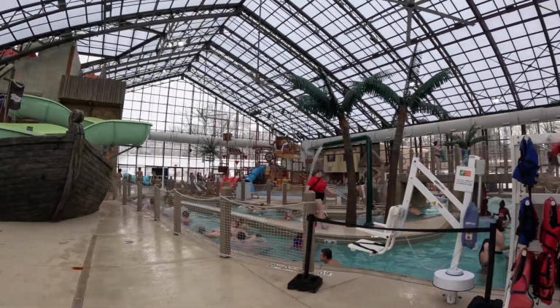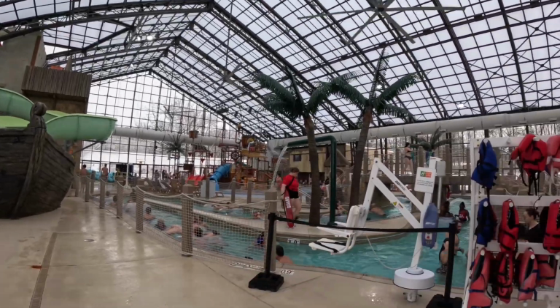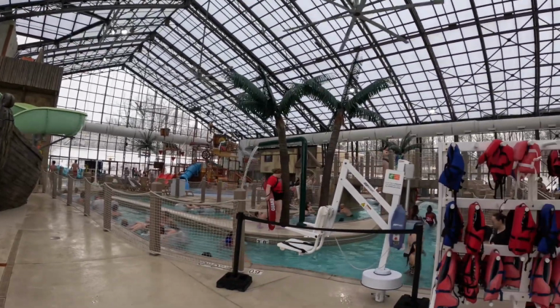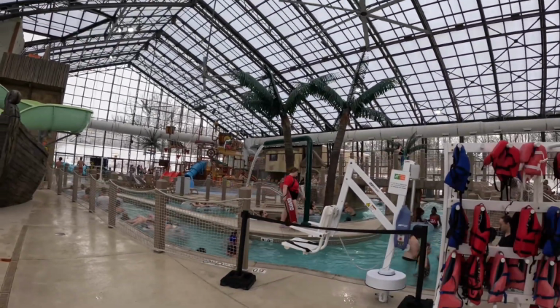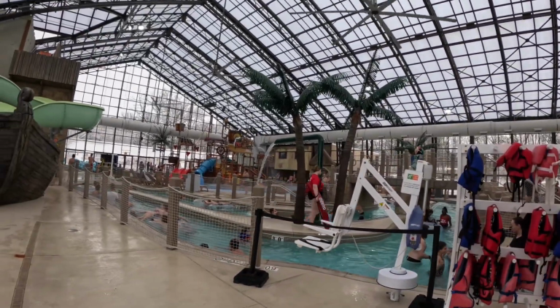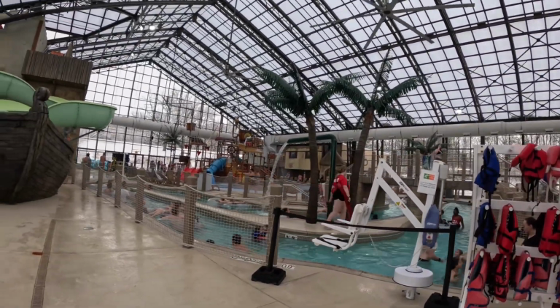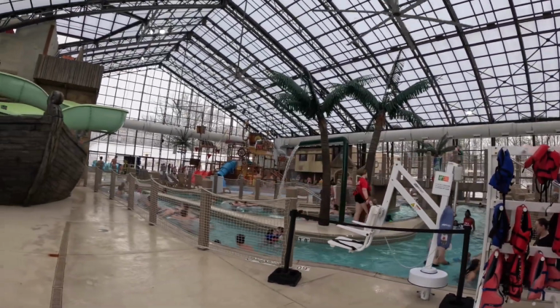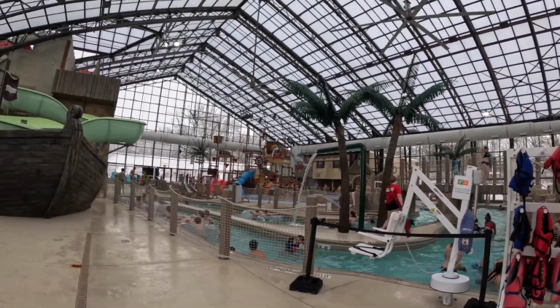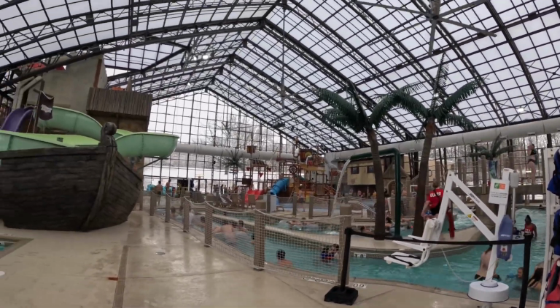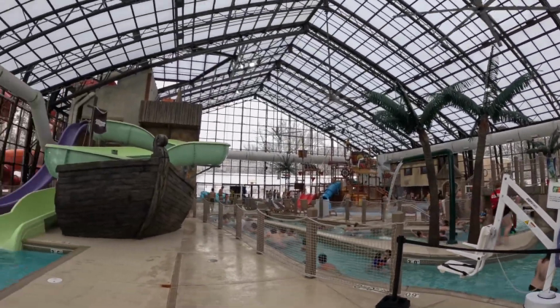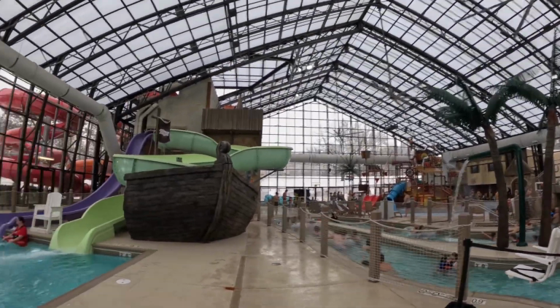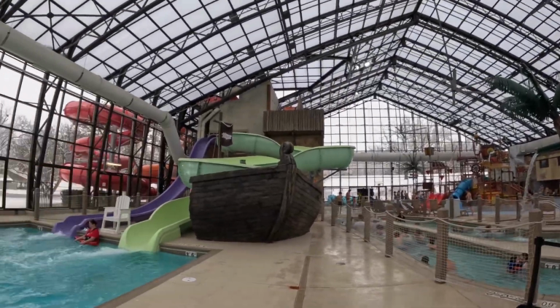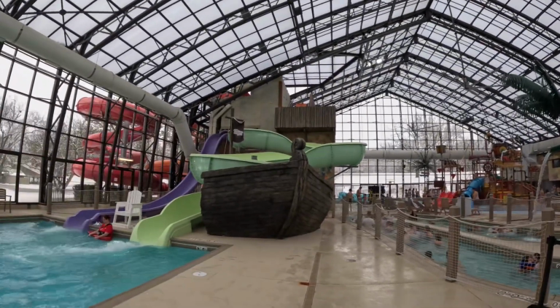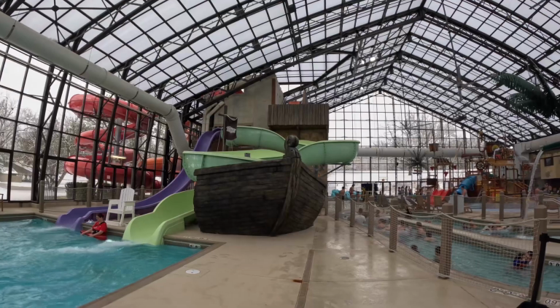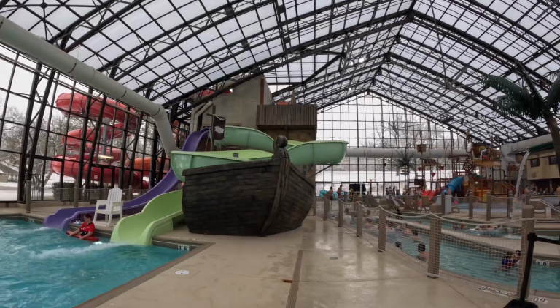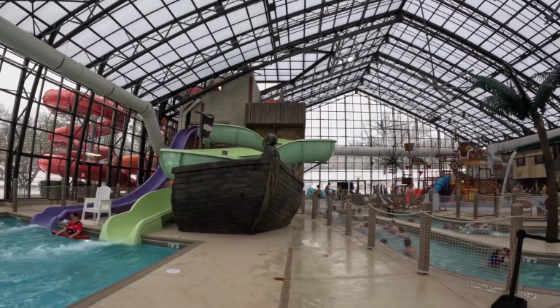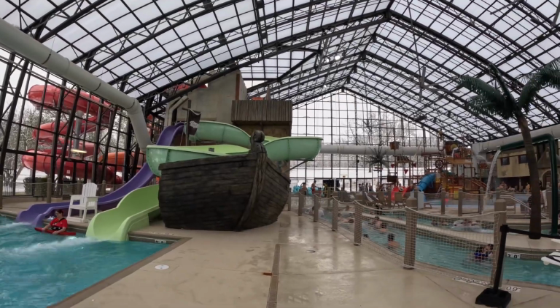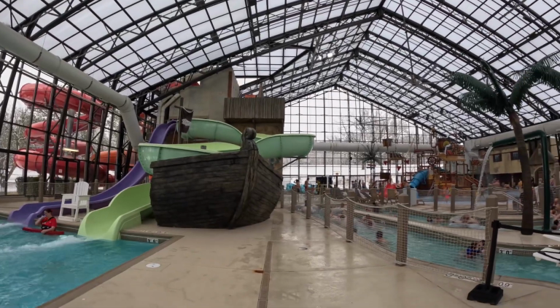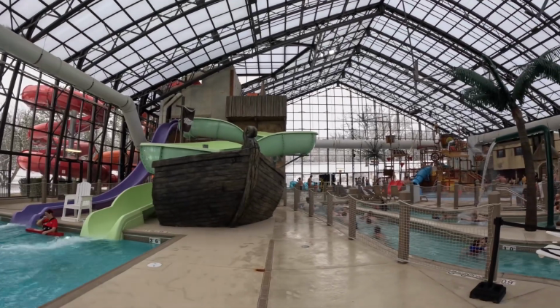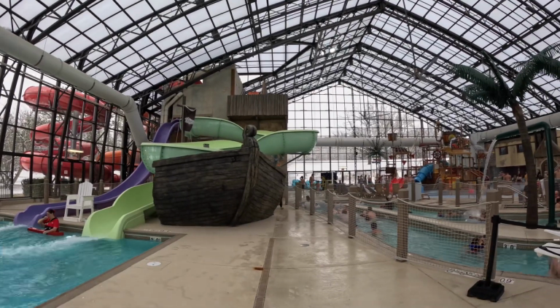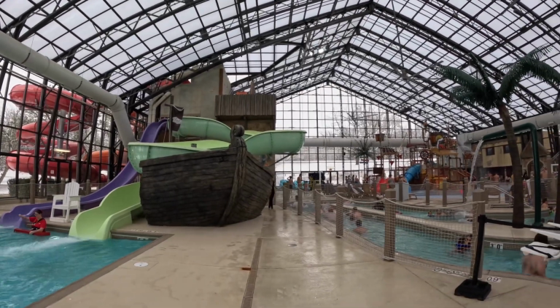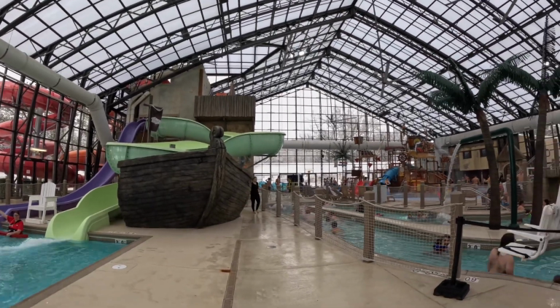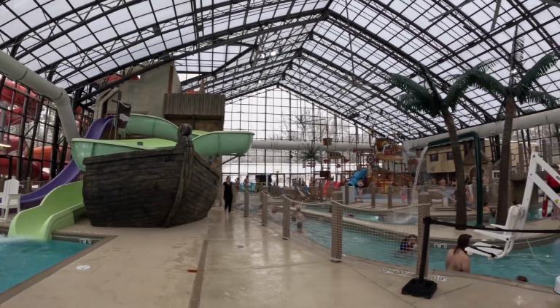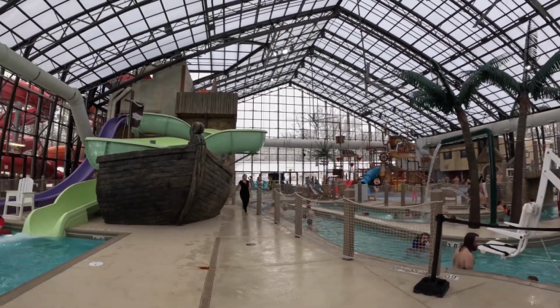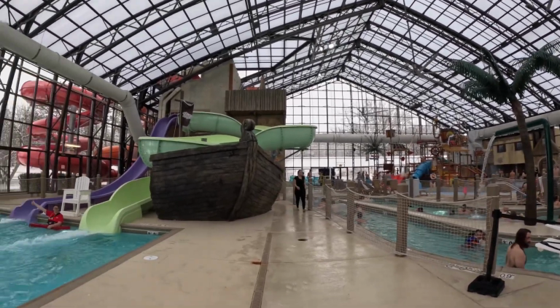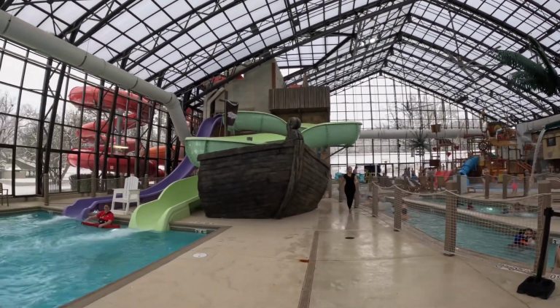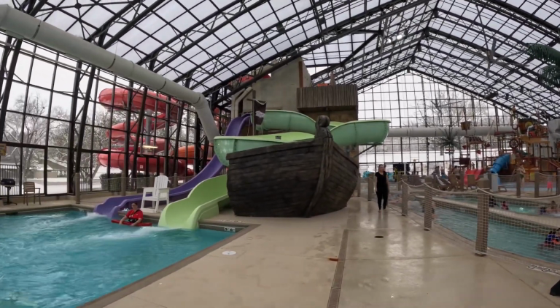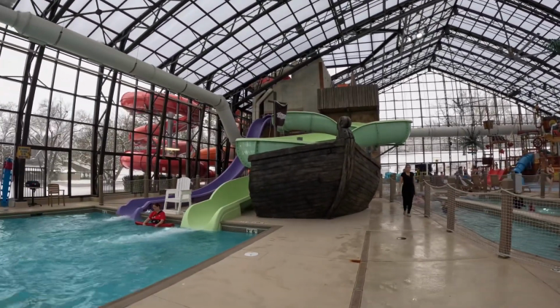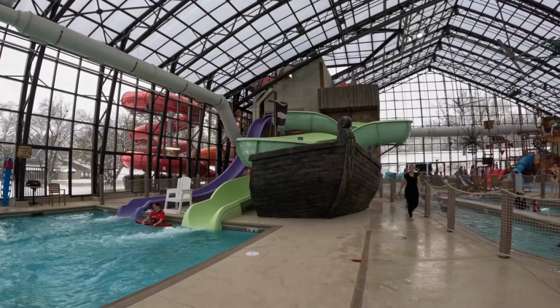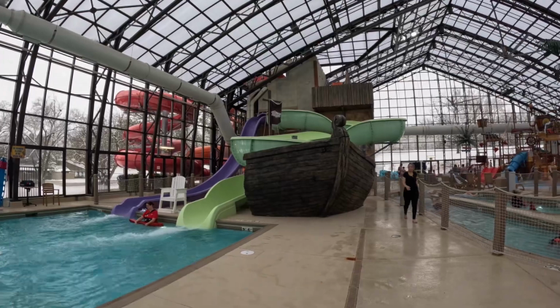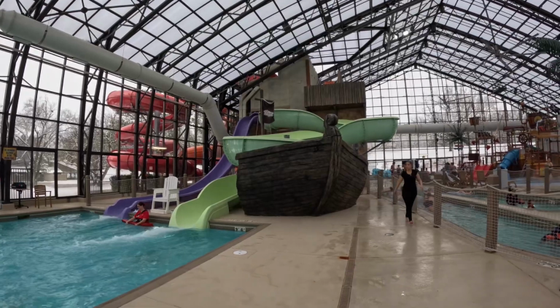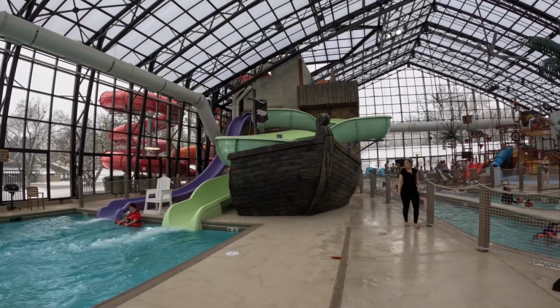Hello everyone, if you guys are back and with me today, we are here at this indoor water park known as Pirates Bay Water Park. It is an indoor water park here in Sheridan, Illinois.